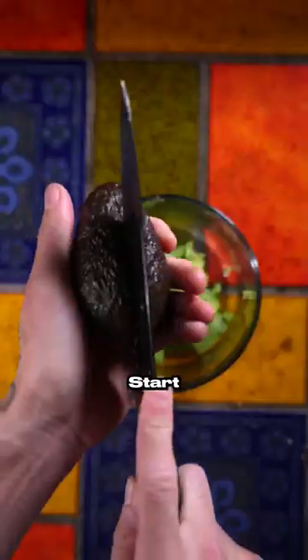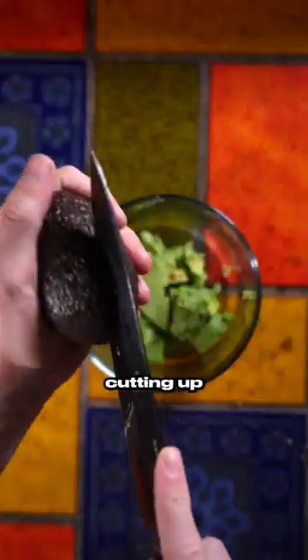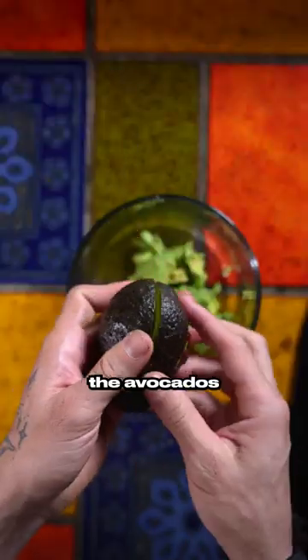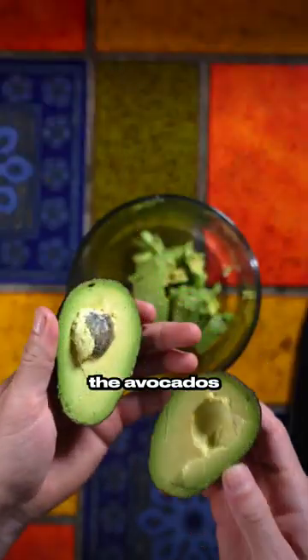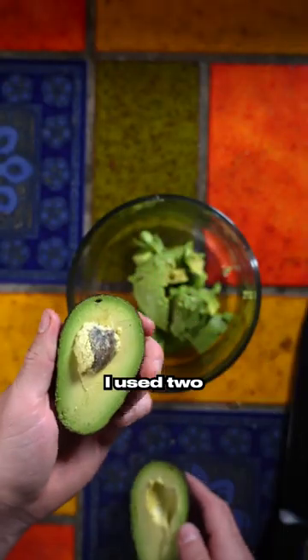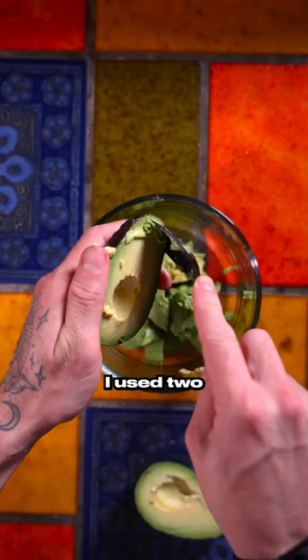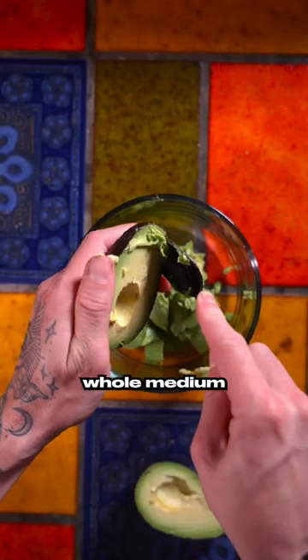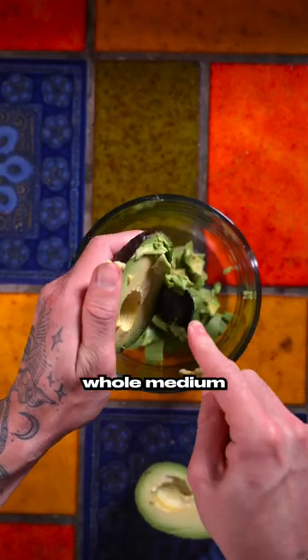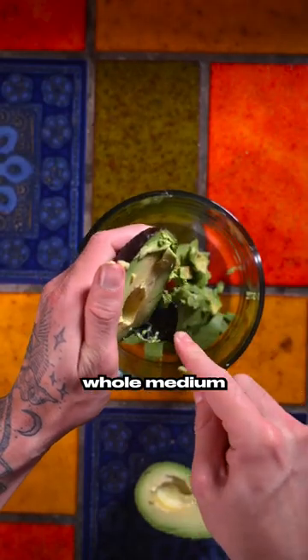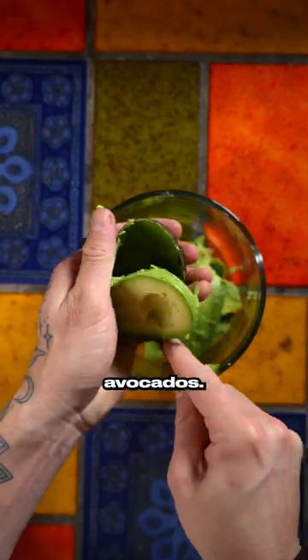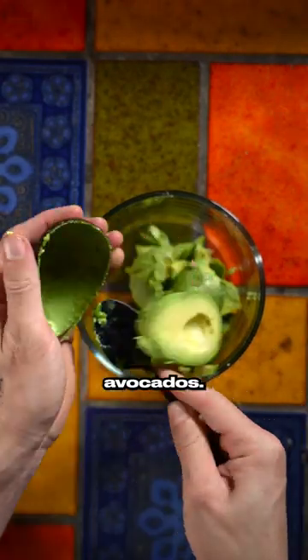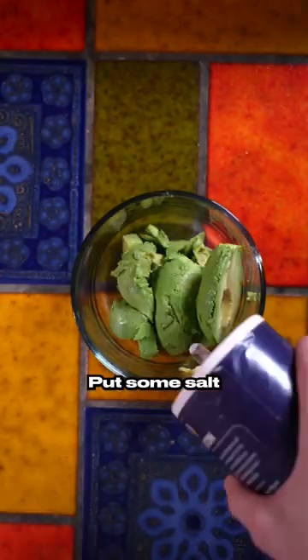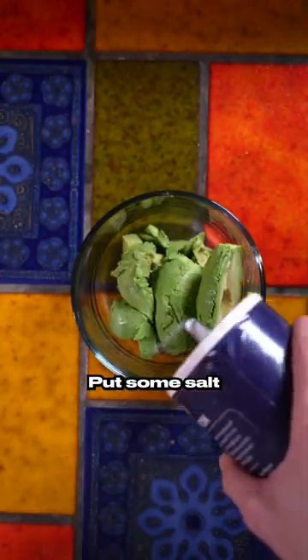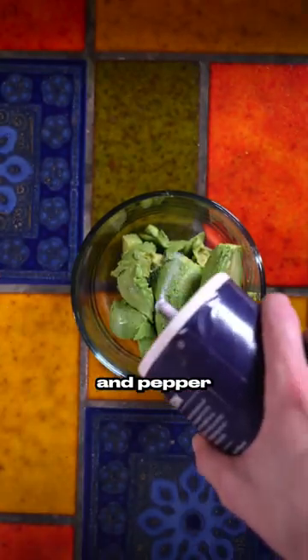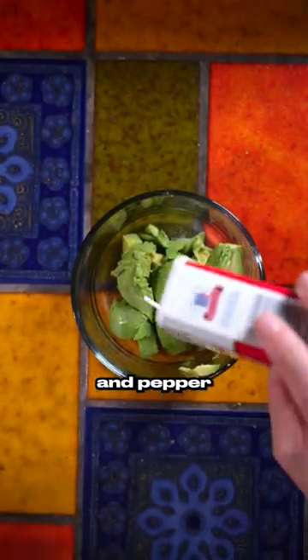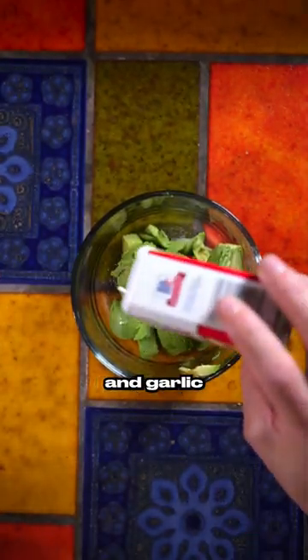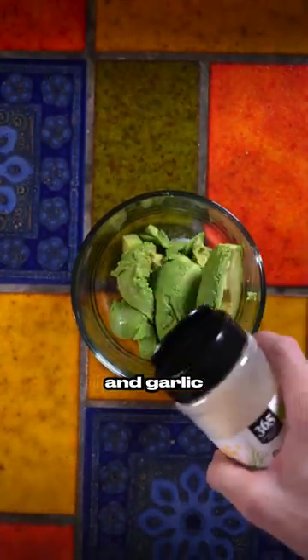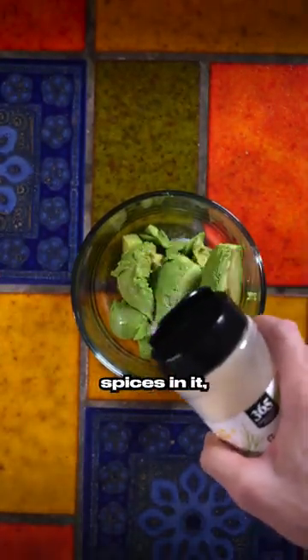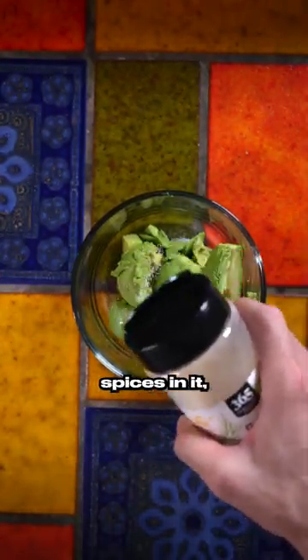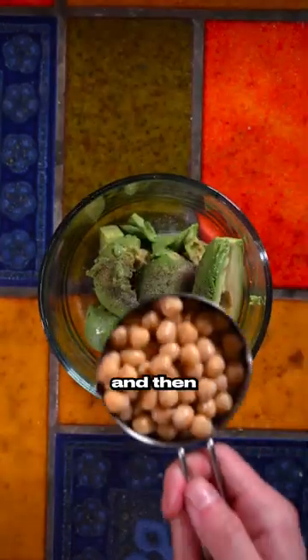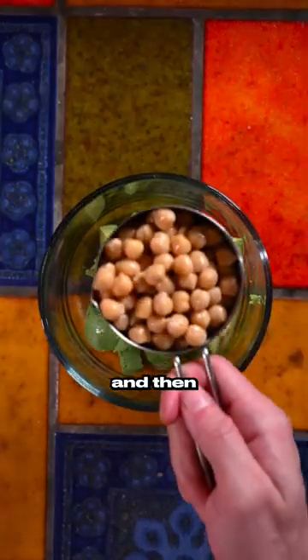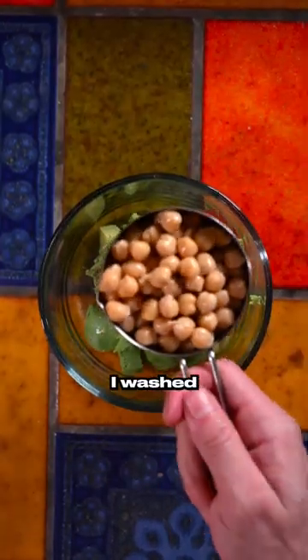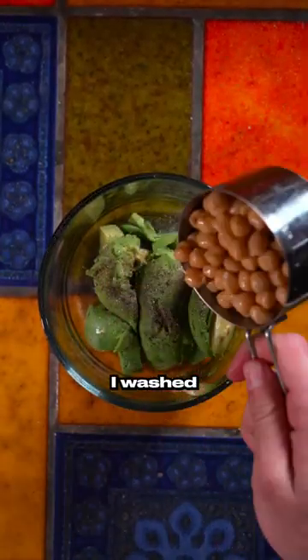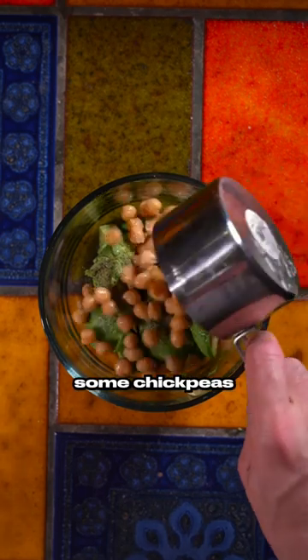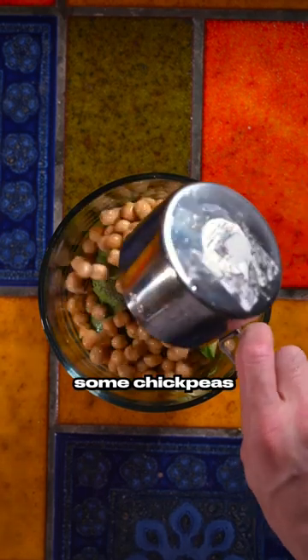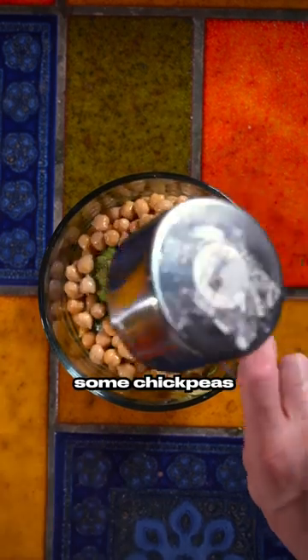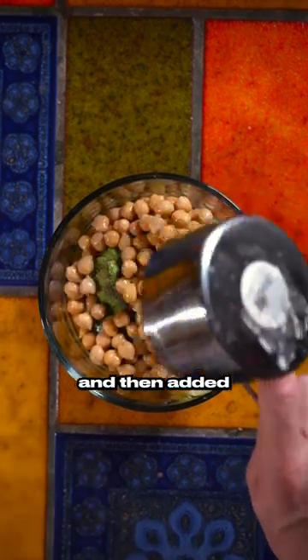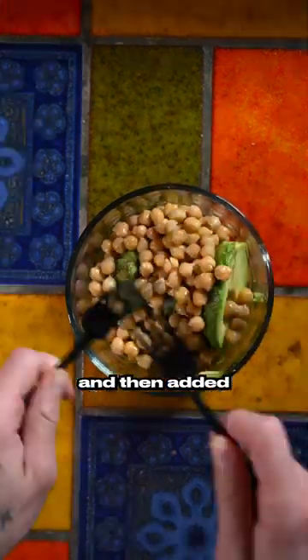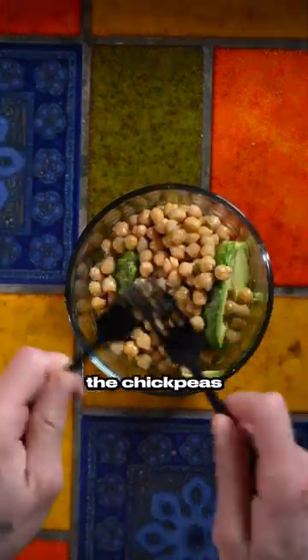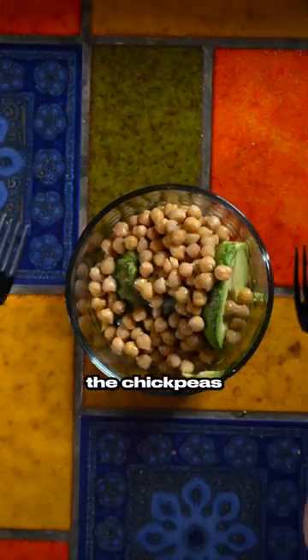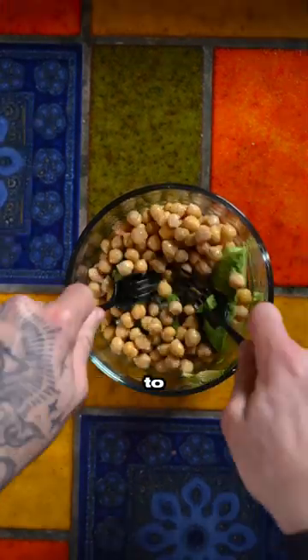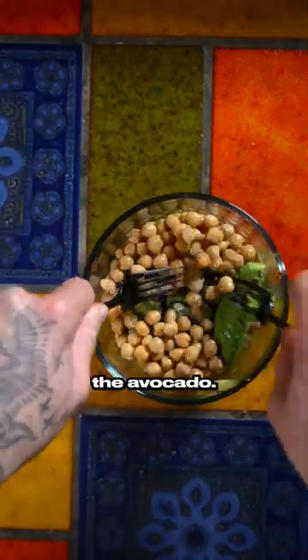Start cutting up the avocados. I used two whole medium avocados, put some salt and pepper and garlic spices in it, and then I washed some chickpeas and then added the chickpeas to the avocado.